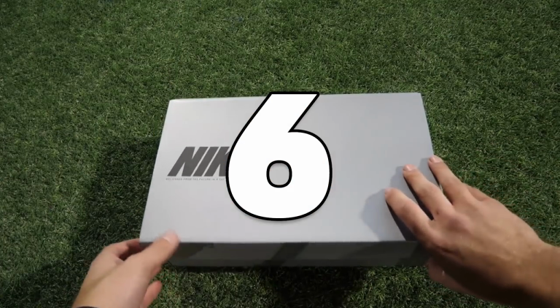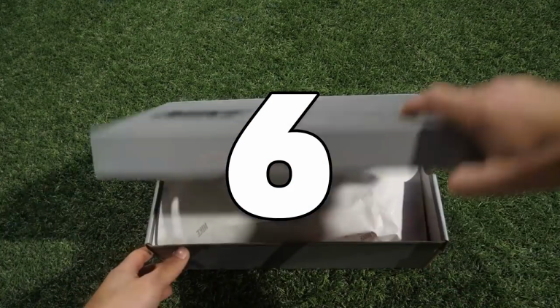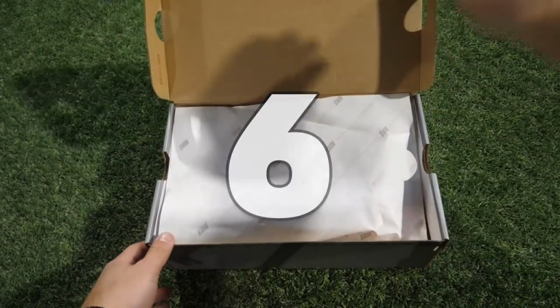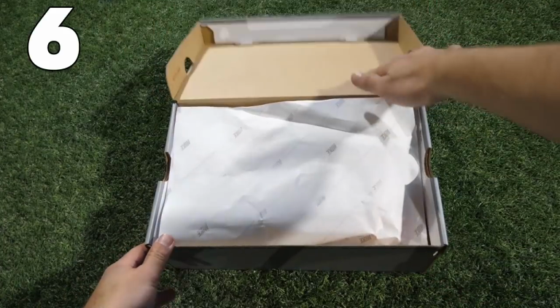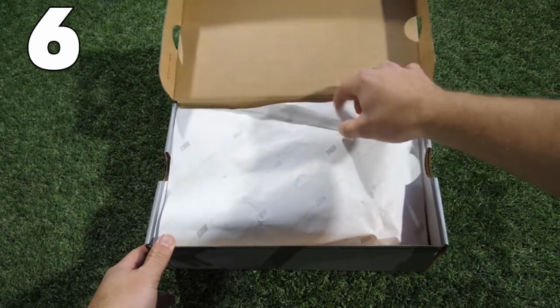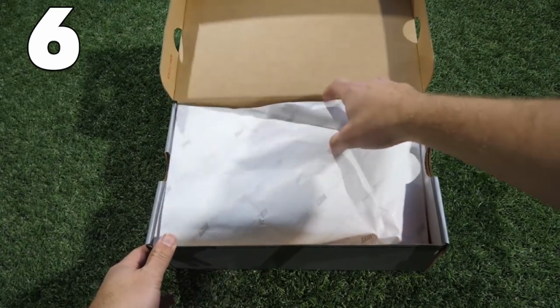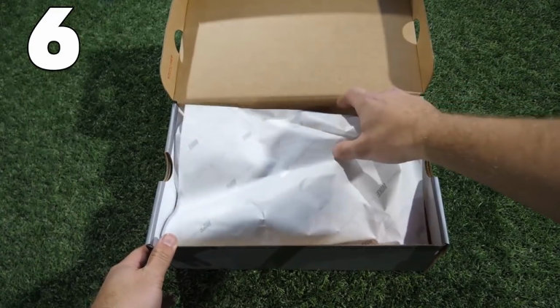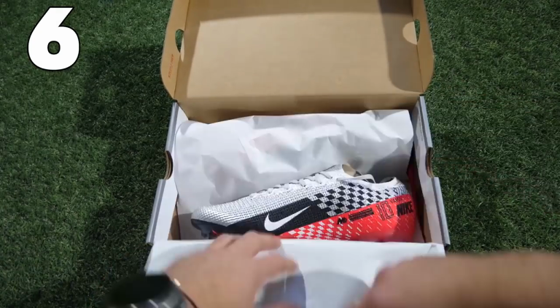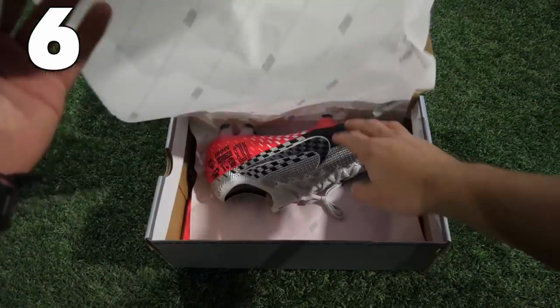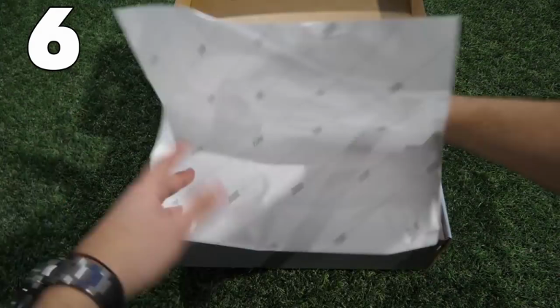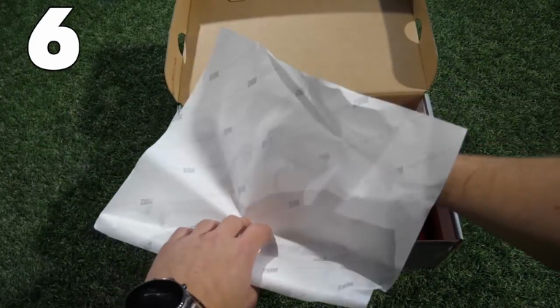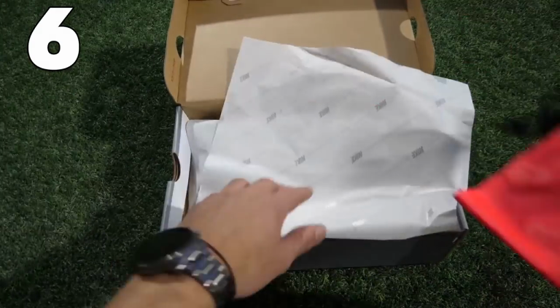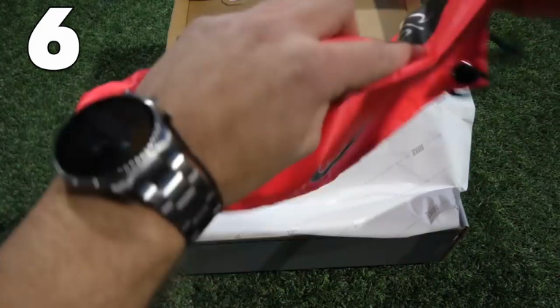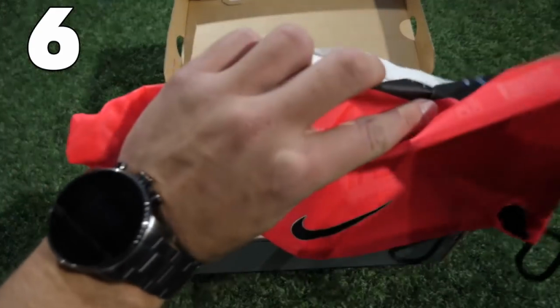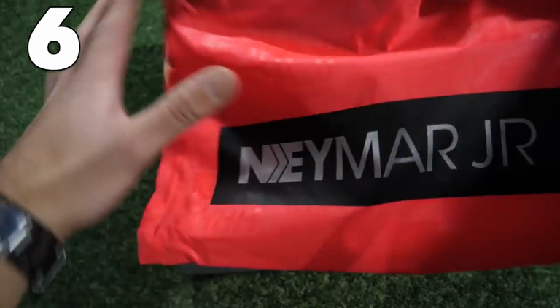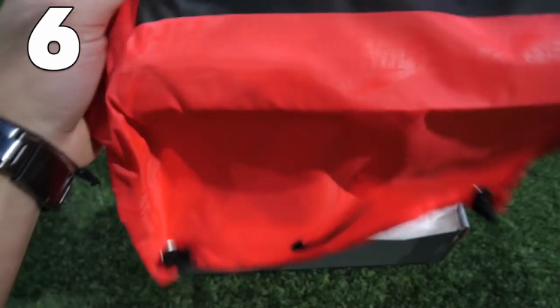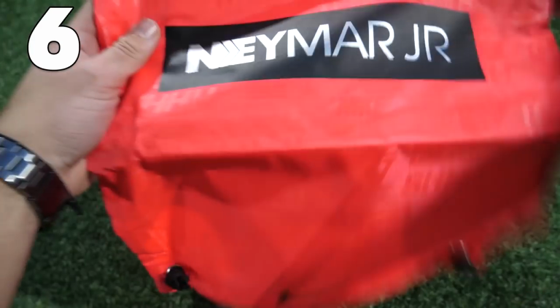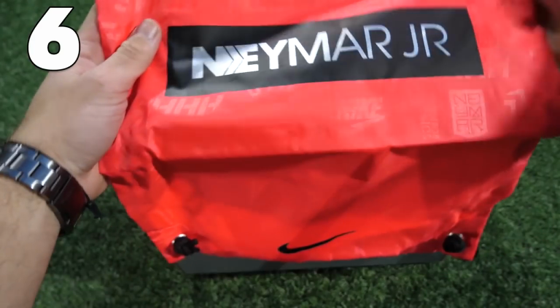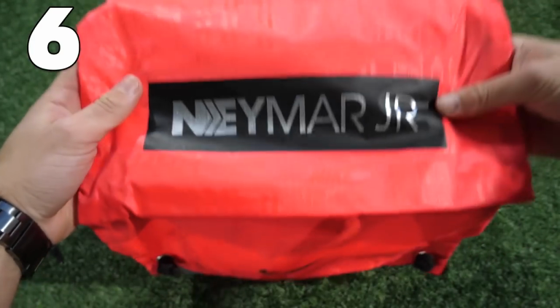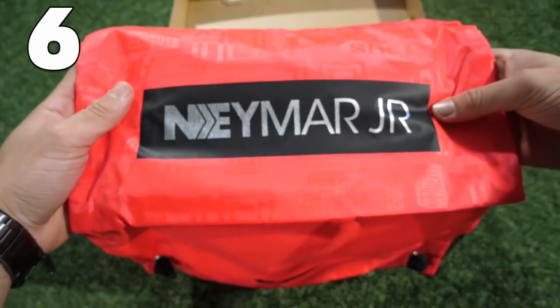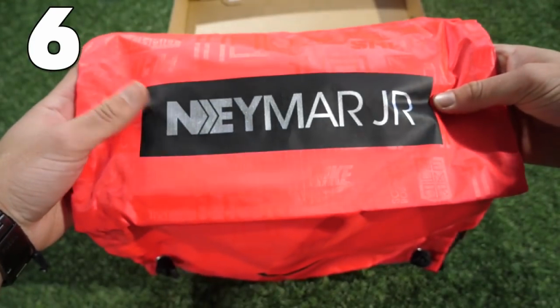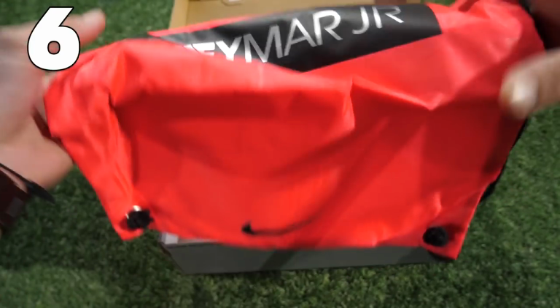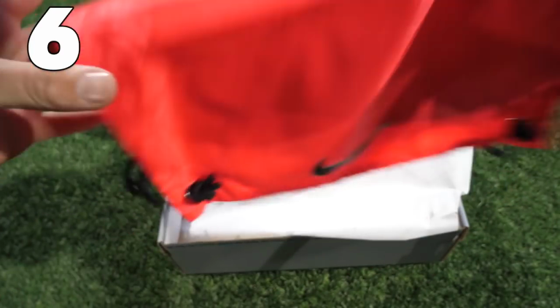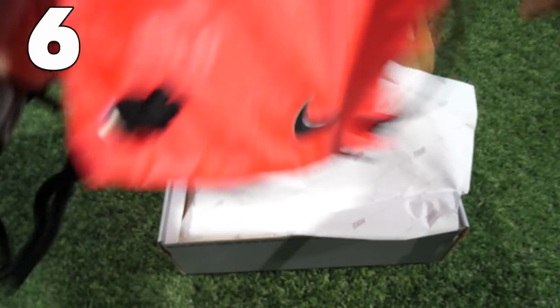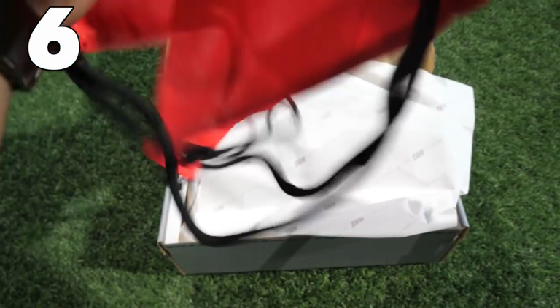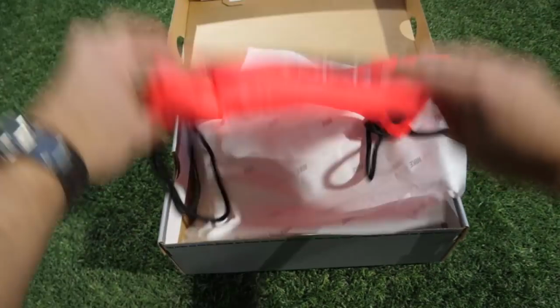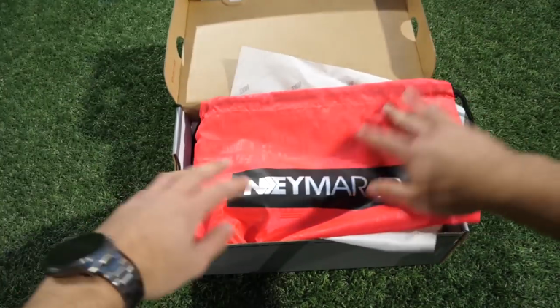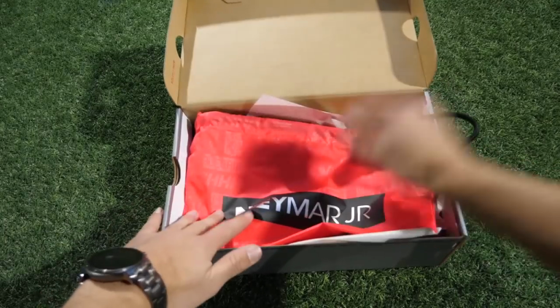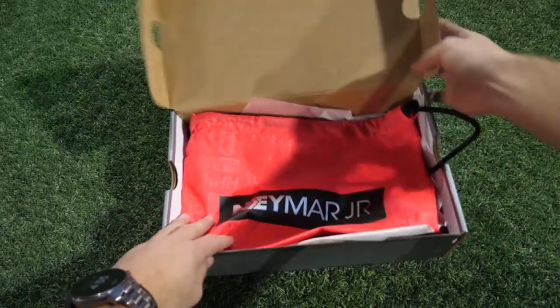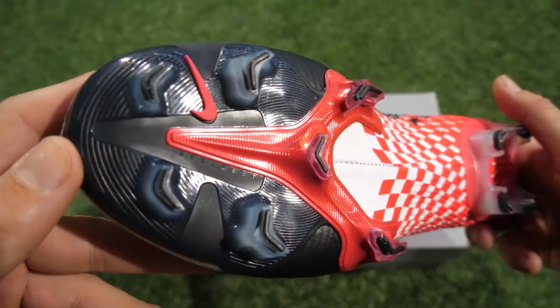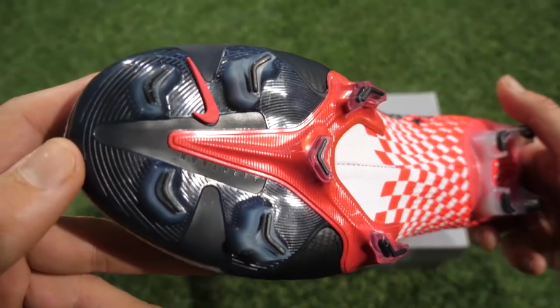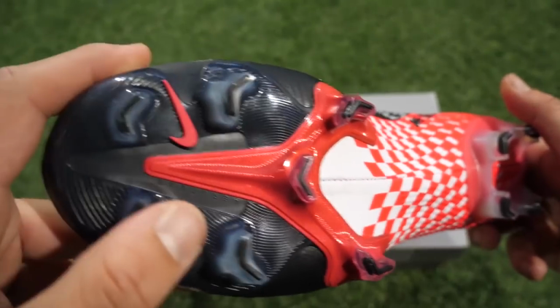Number 6 in the list — we're almost into the top 5. These are another pair of Neymar boots, the Neymar Vapors, the Vapor 13s. These are really nice. They are the Speed Freak and they have a really stunning sole plate.